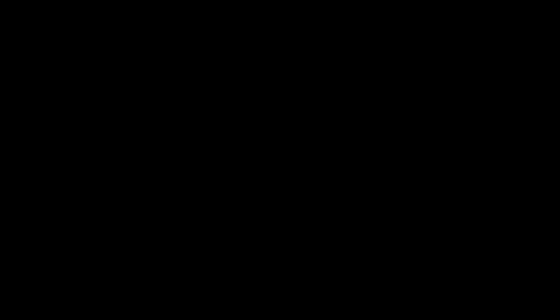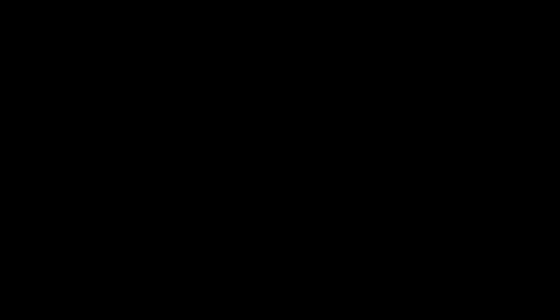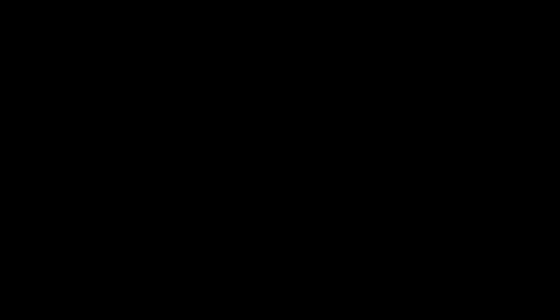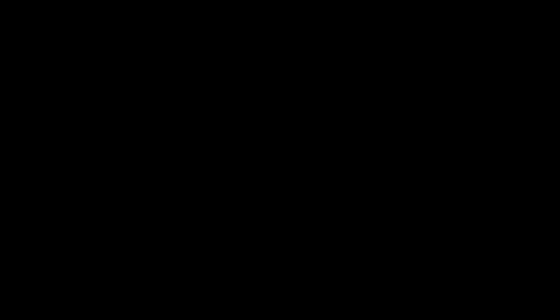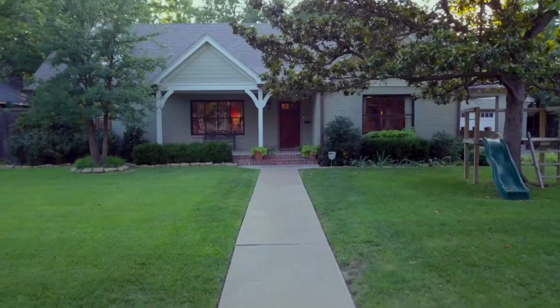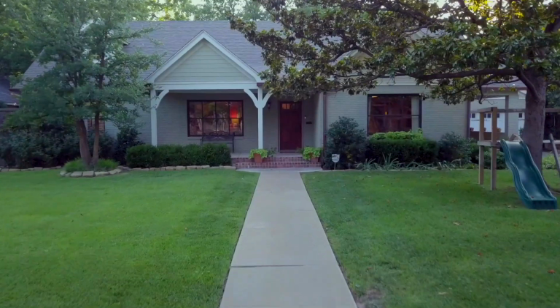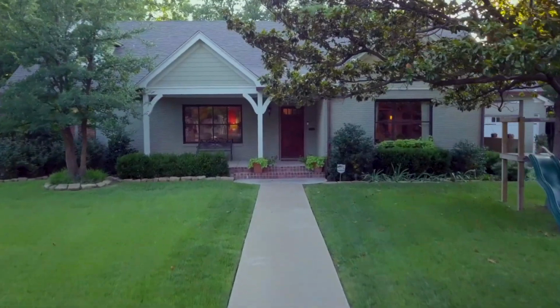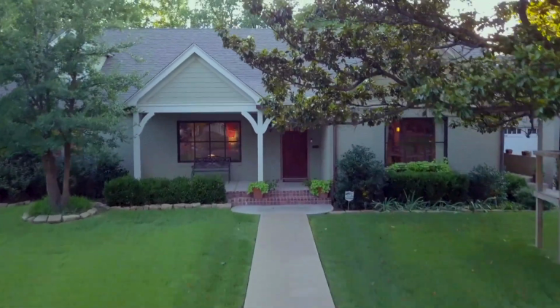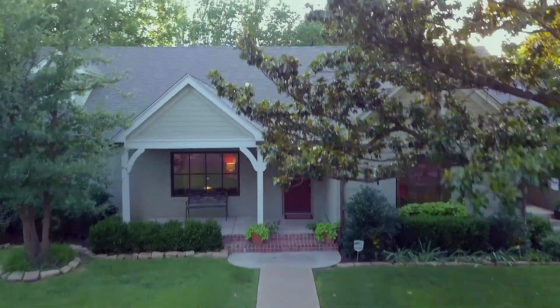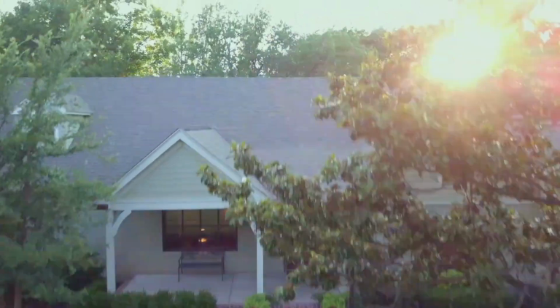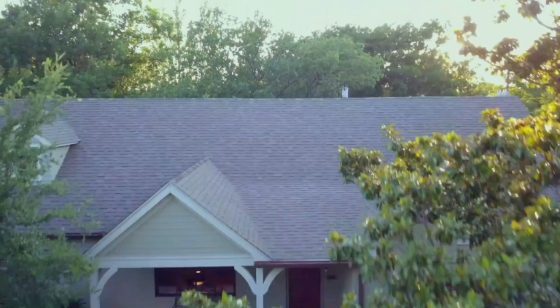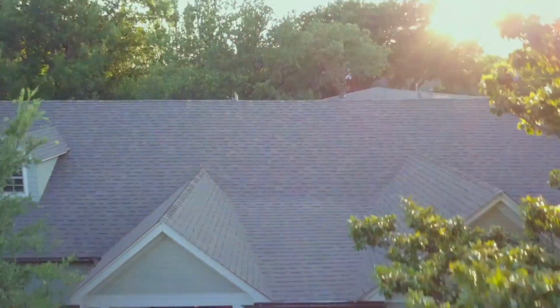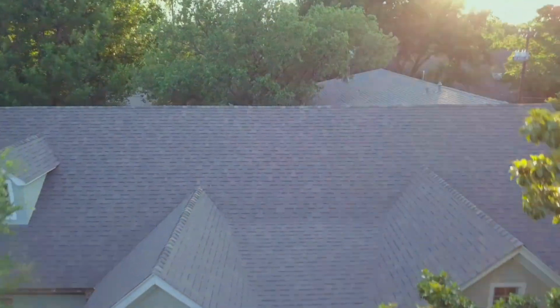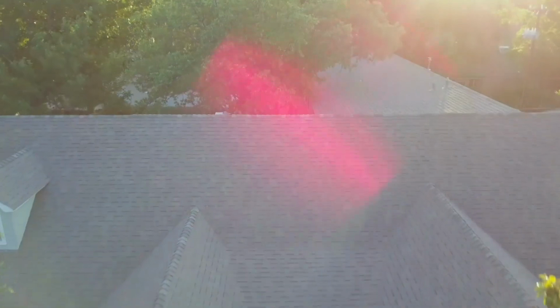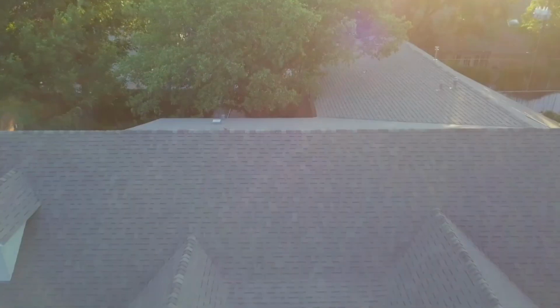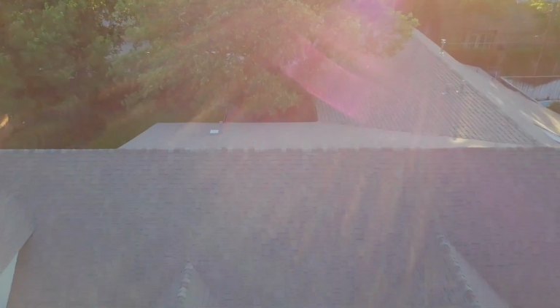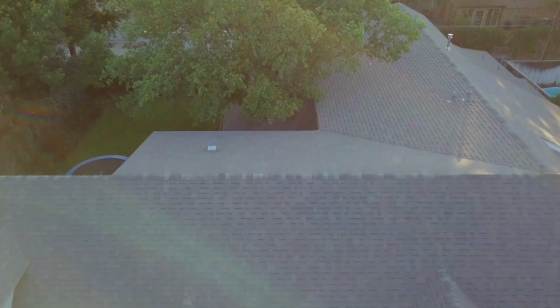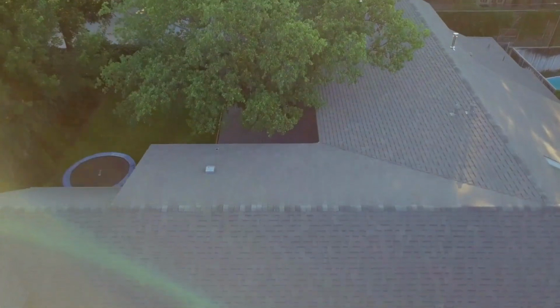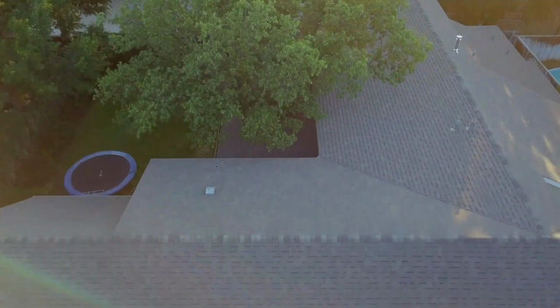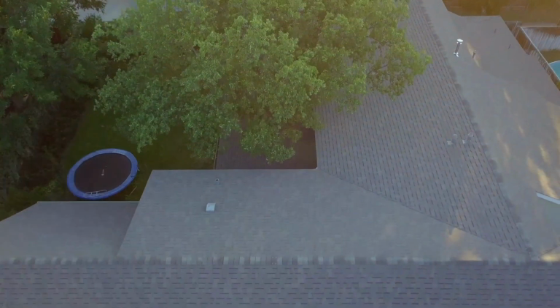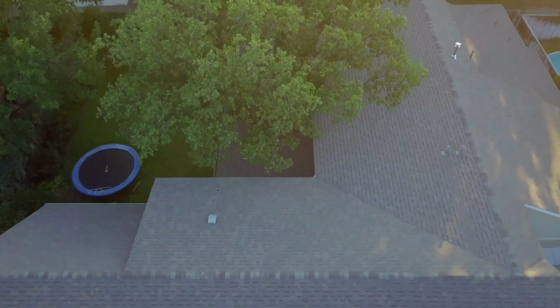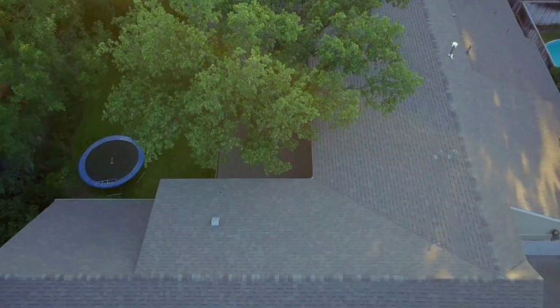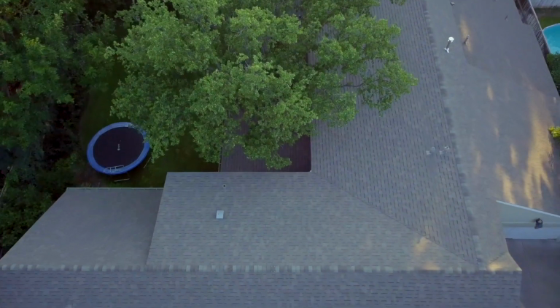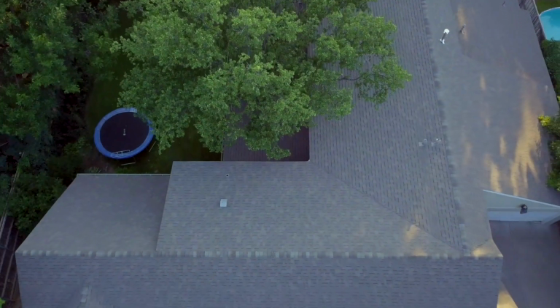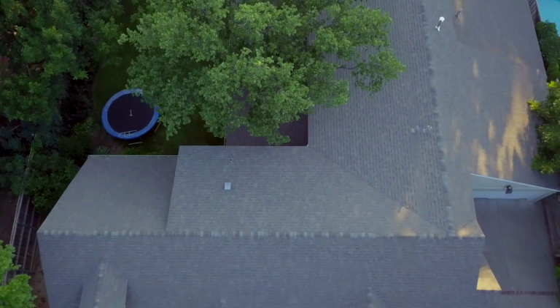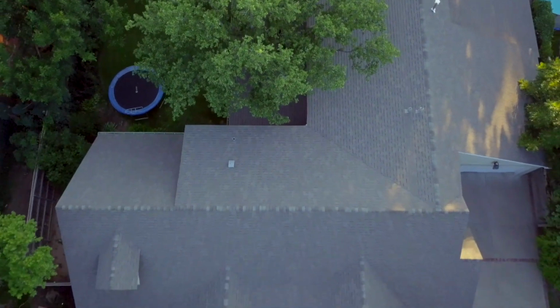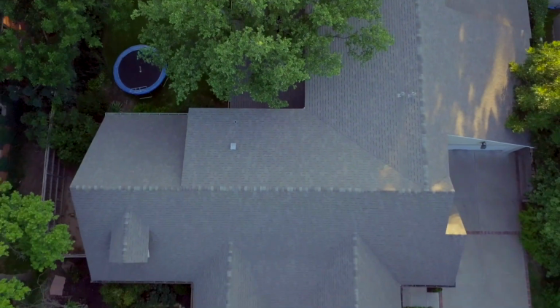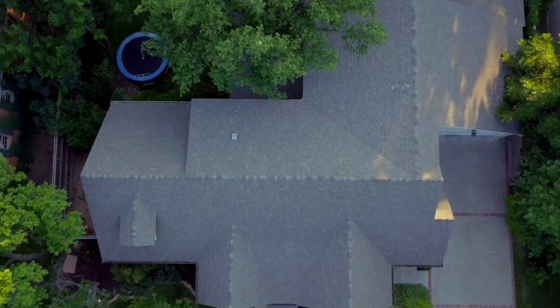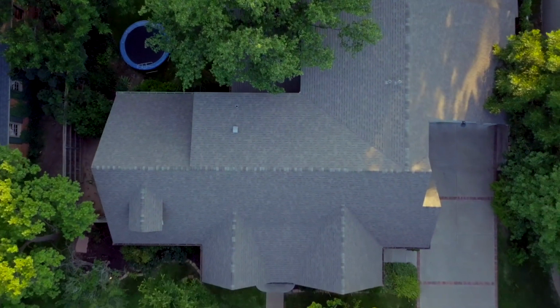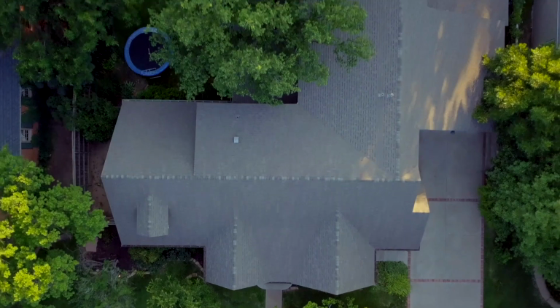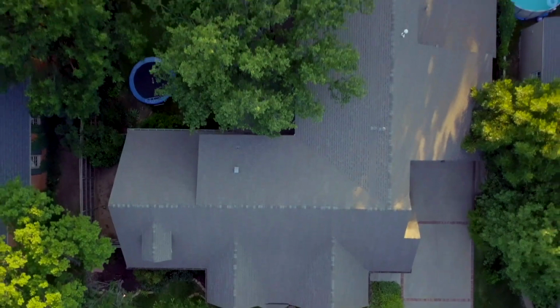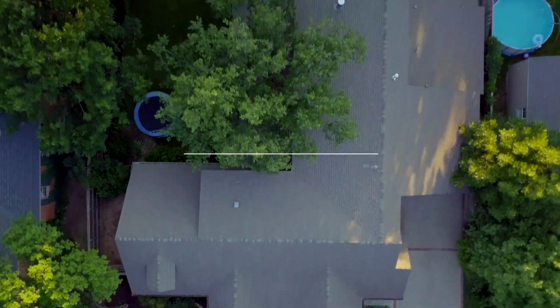For me it was a big sign — there's this beautiful magnolia tree outside. I love that magnolia tree and I felt like that was a sign that we were supposed to have this house, because you don't see that all the time in this area.